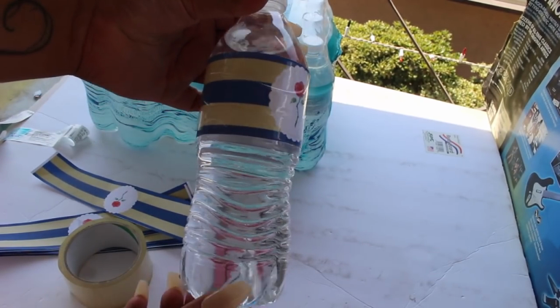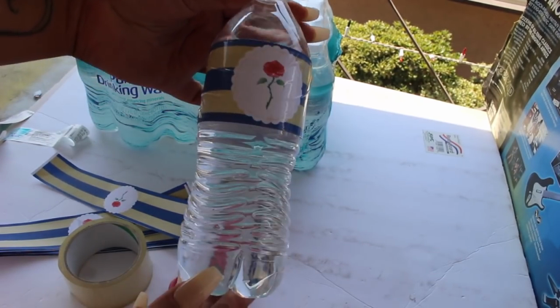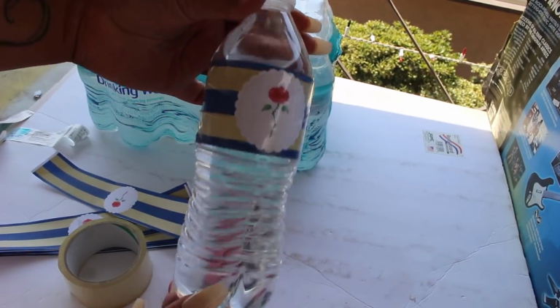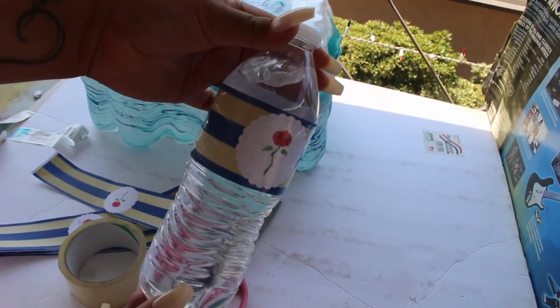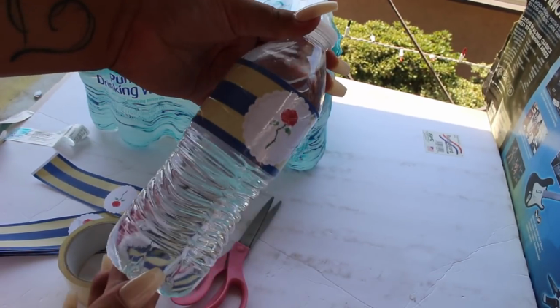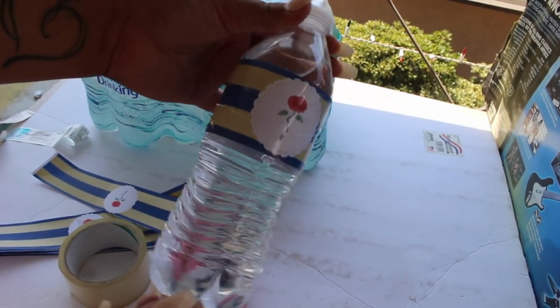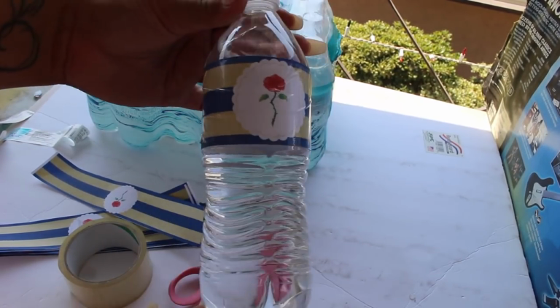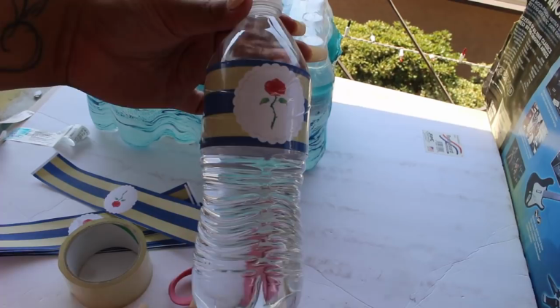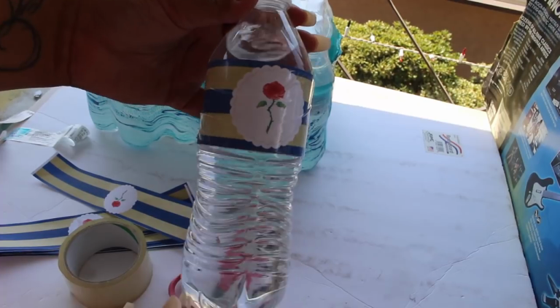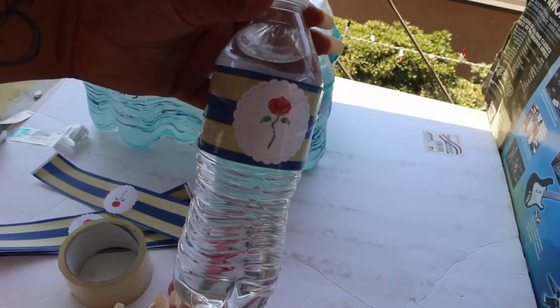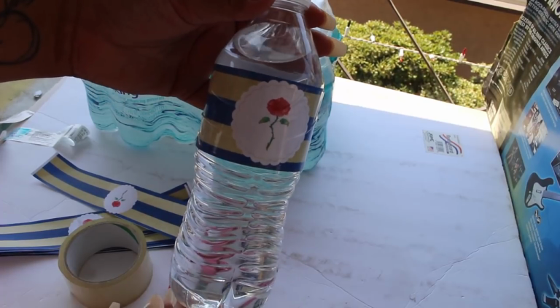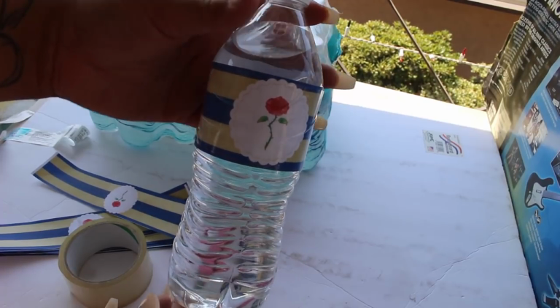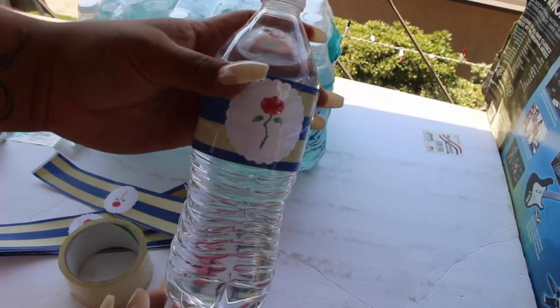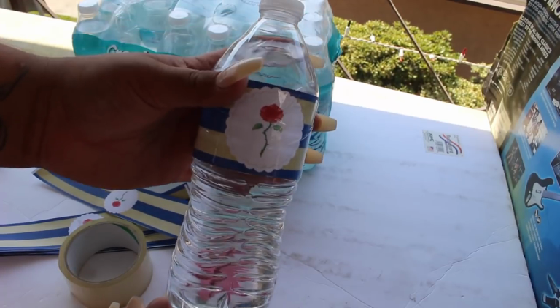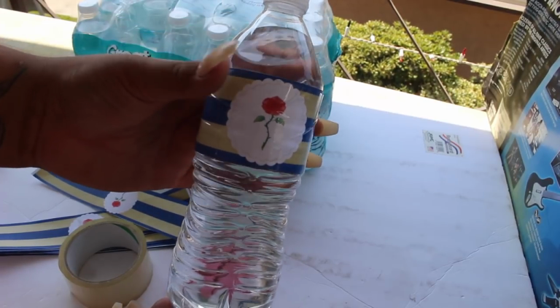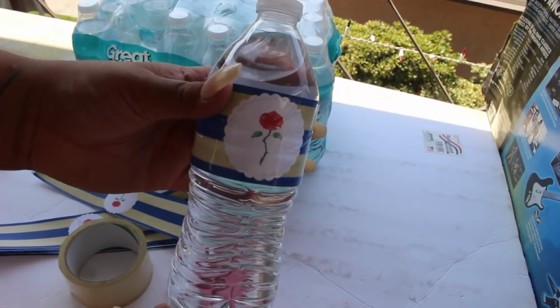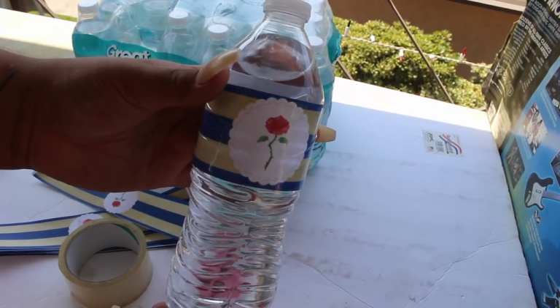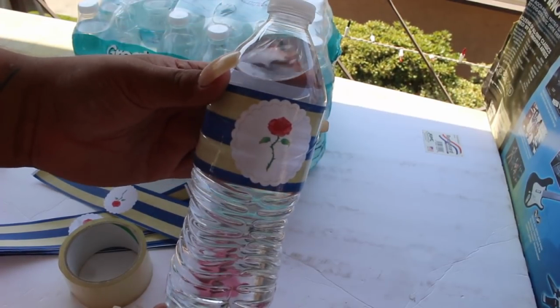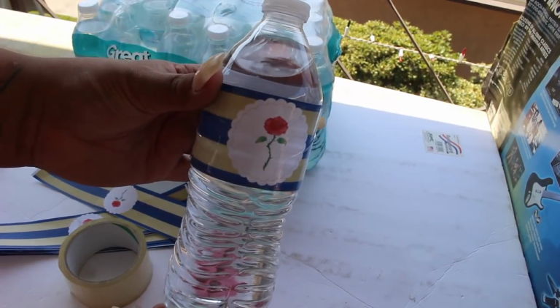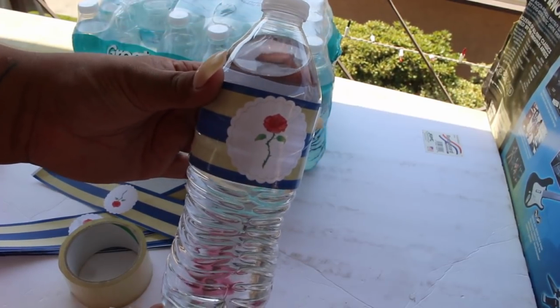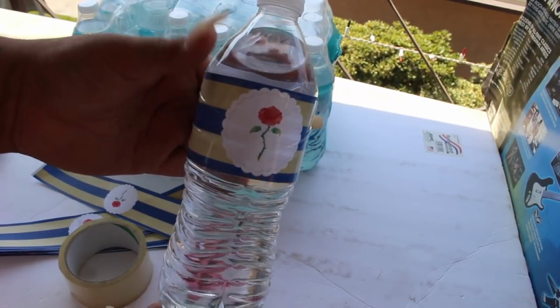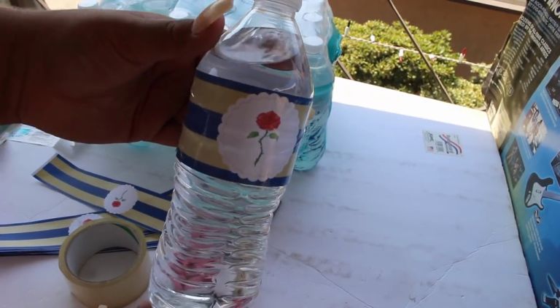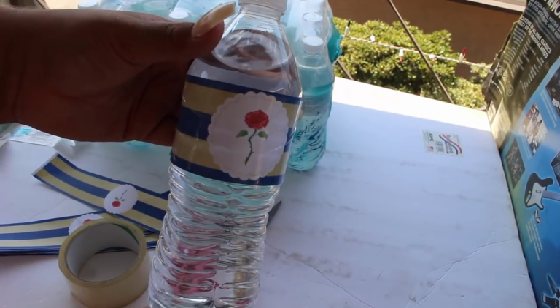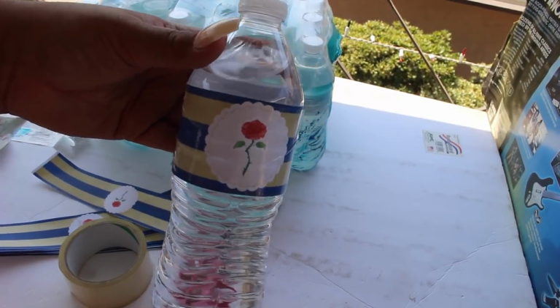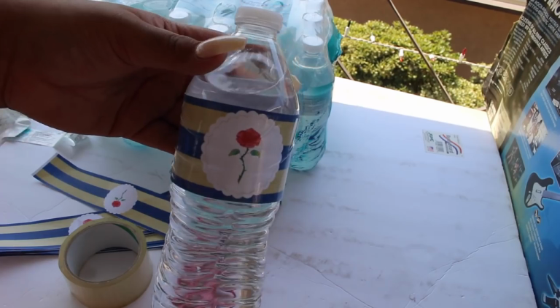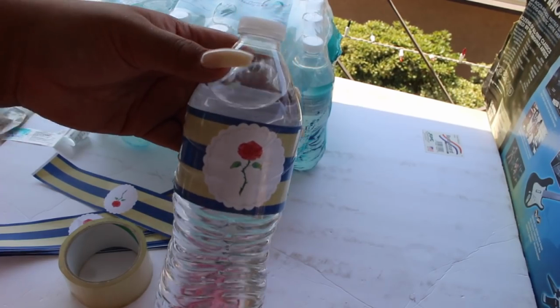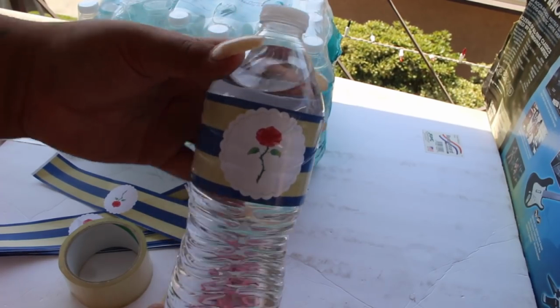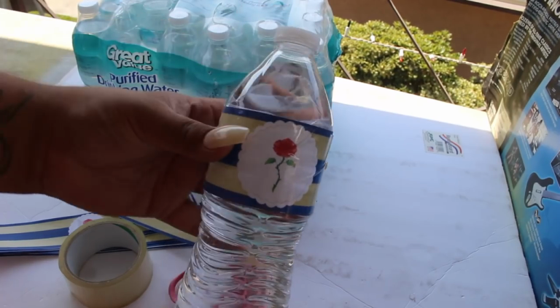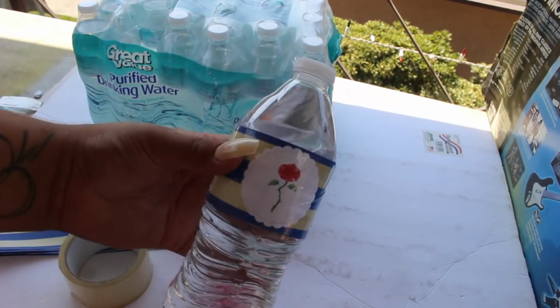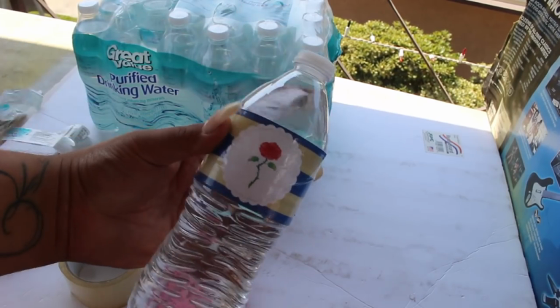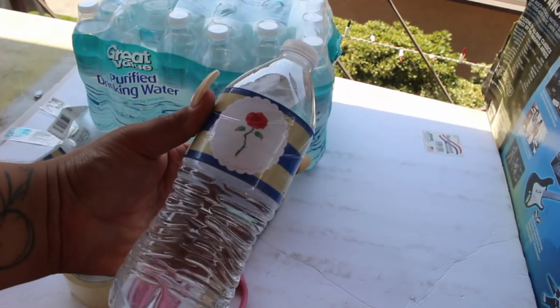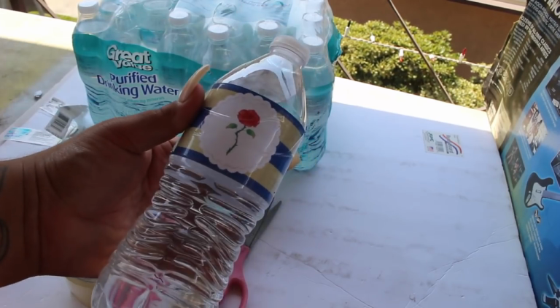Super easy and cute way to customize your parties. These are not able to go in the water, but you can put them in the refrigerator until they are ready to display.